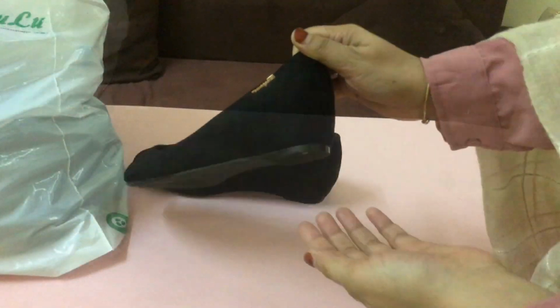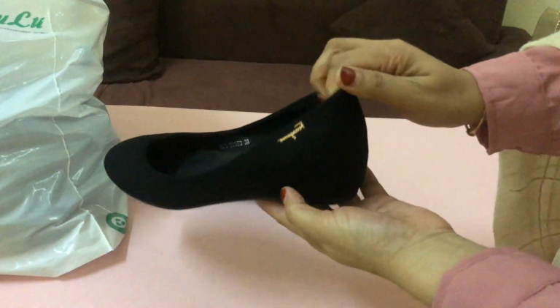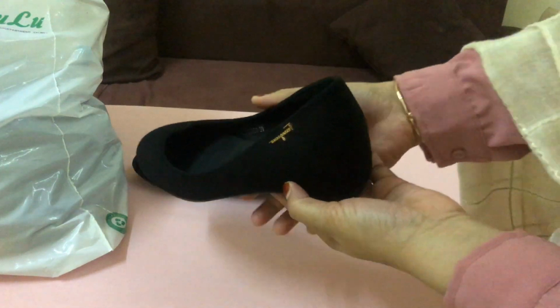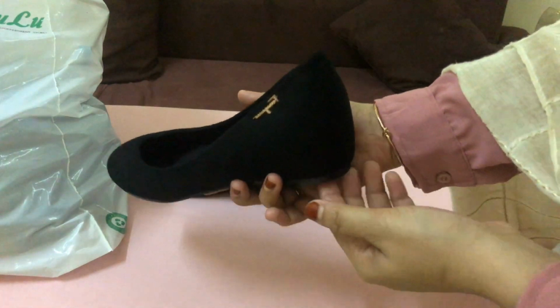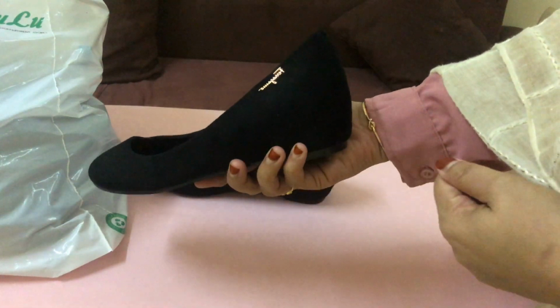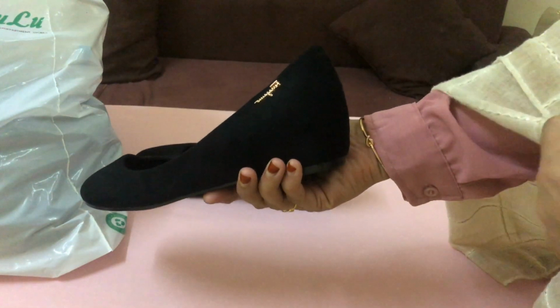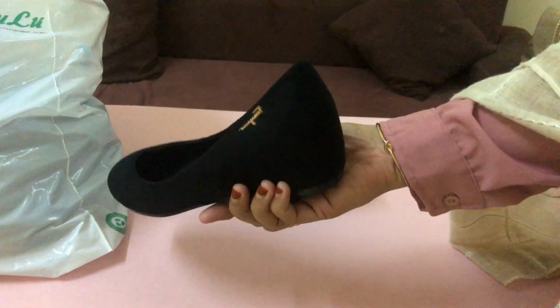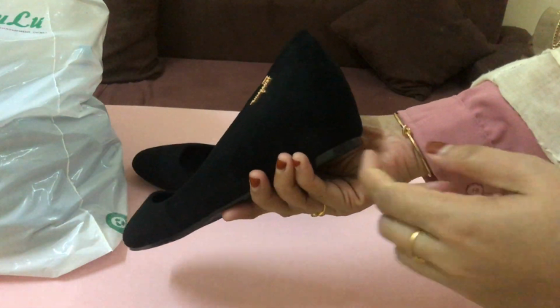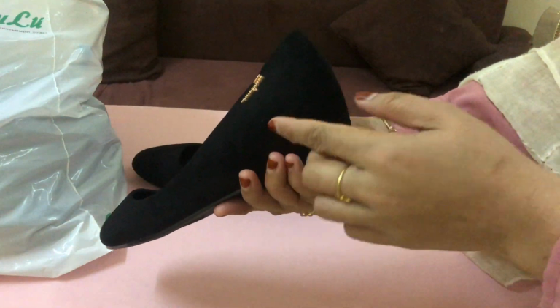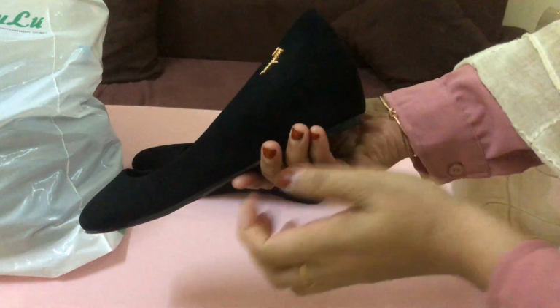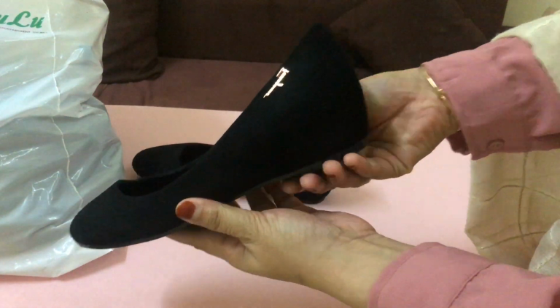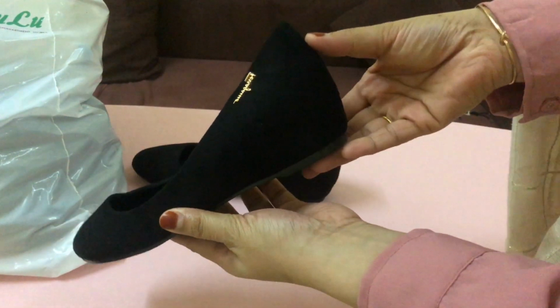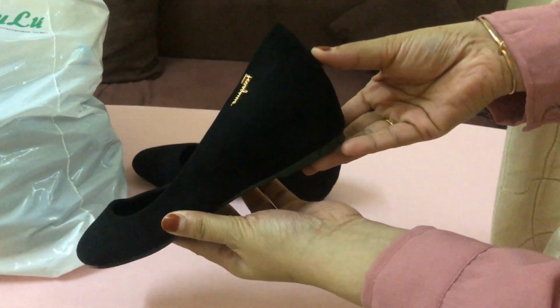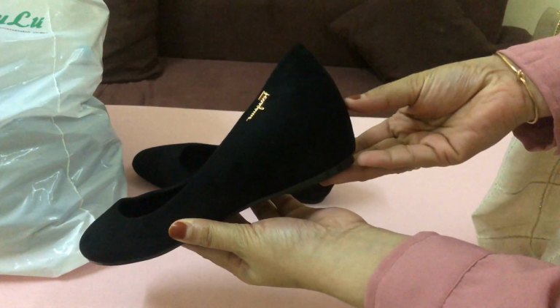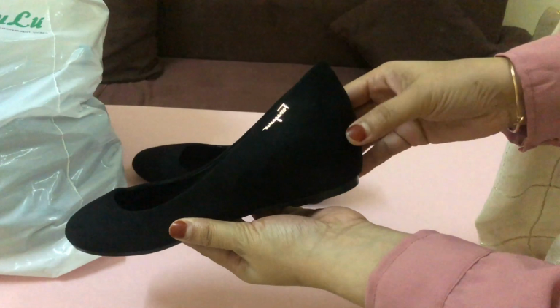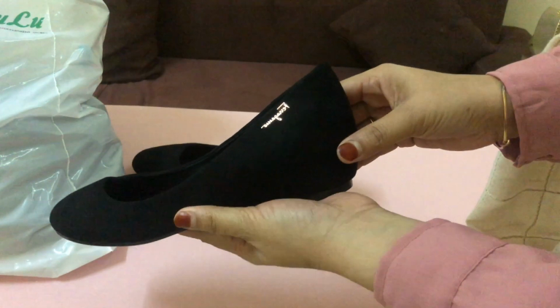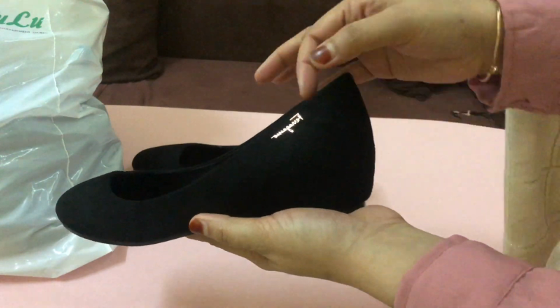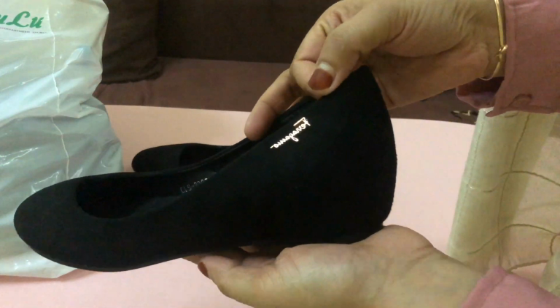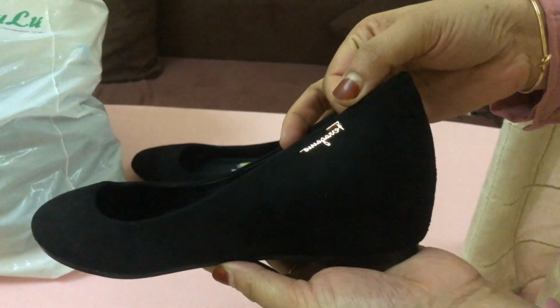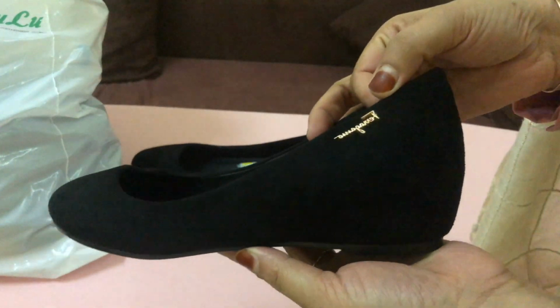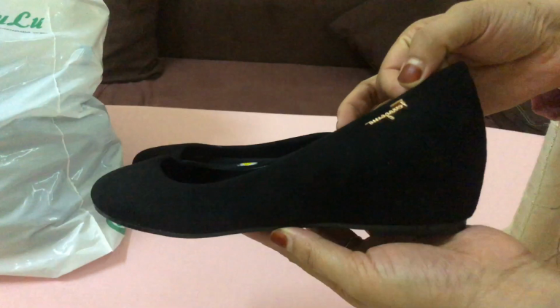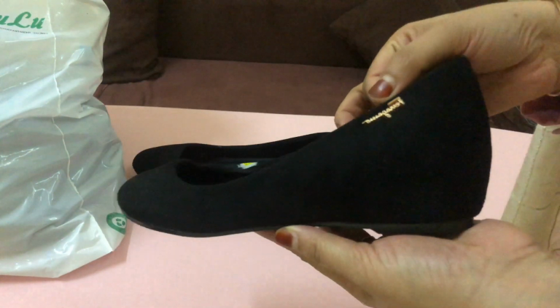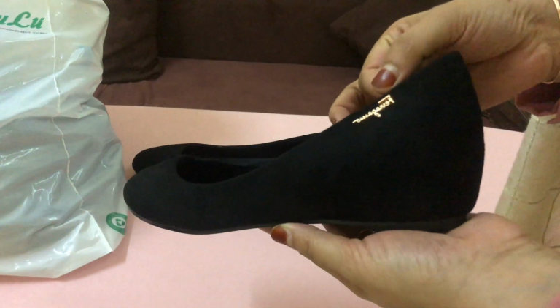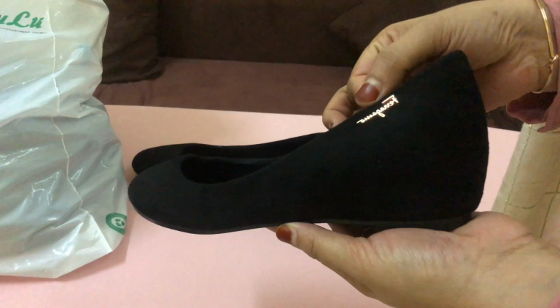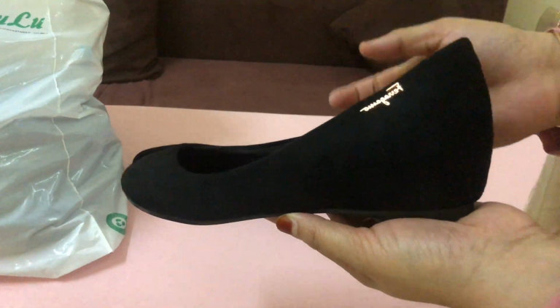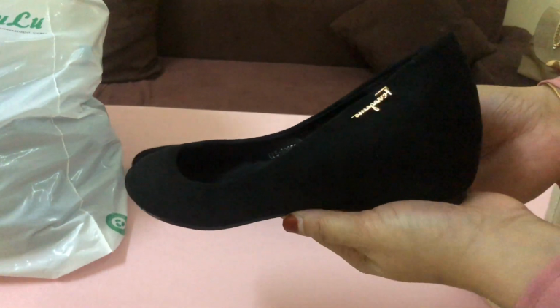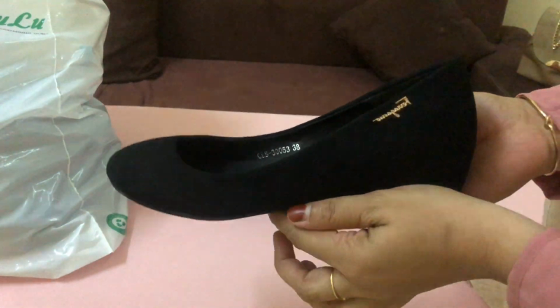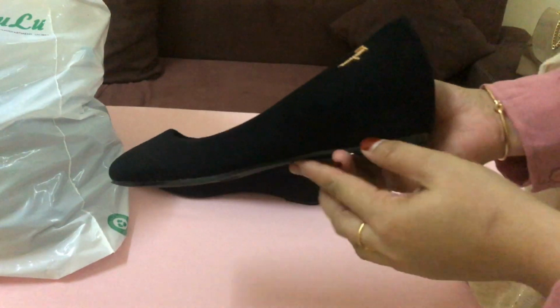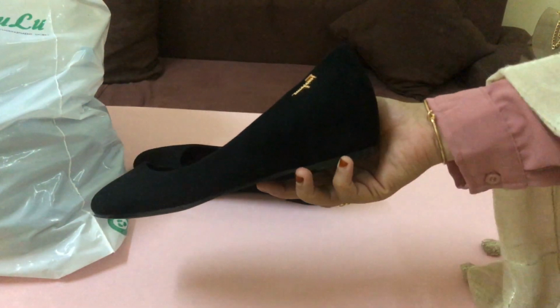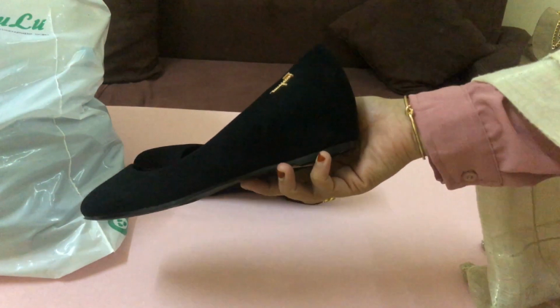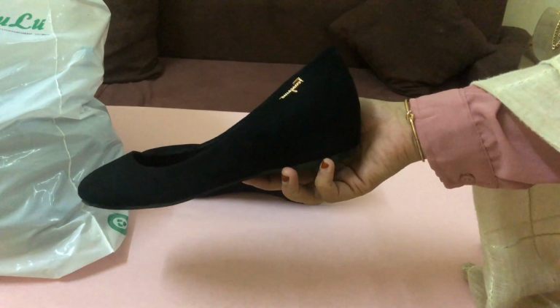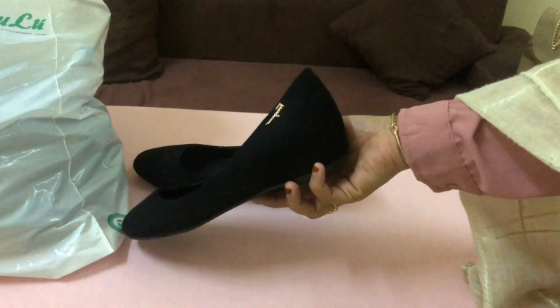This is a pair of shoes — black and velvet with a golden color. This is a good look. This is the heels section. This one is flat.